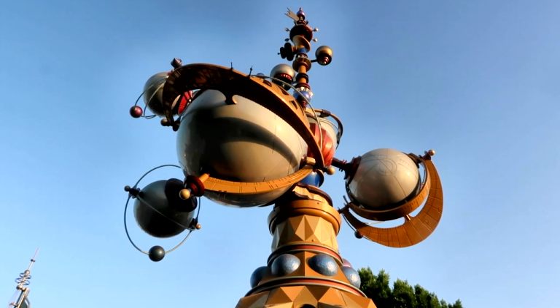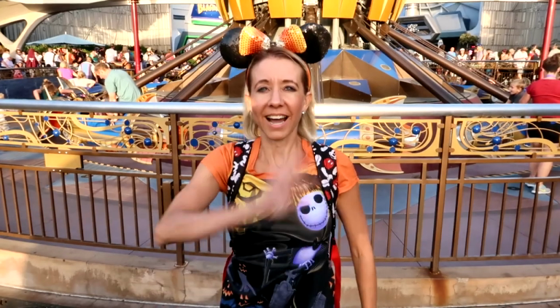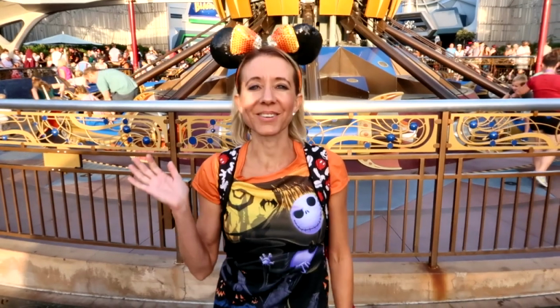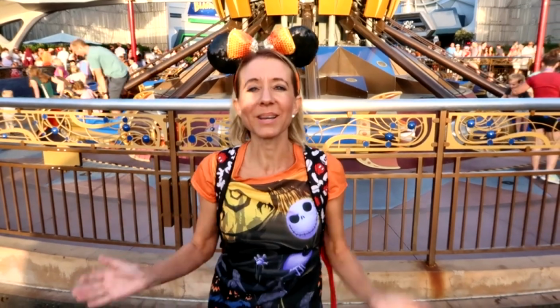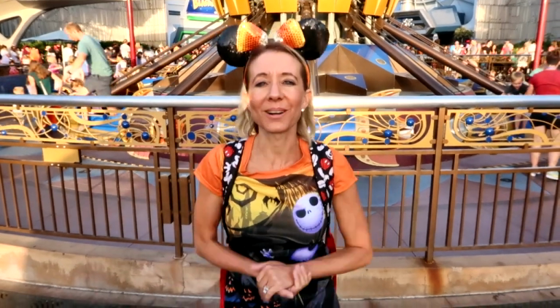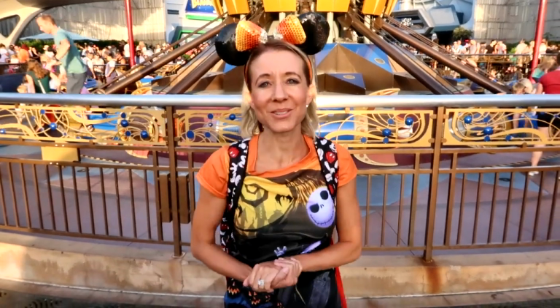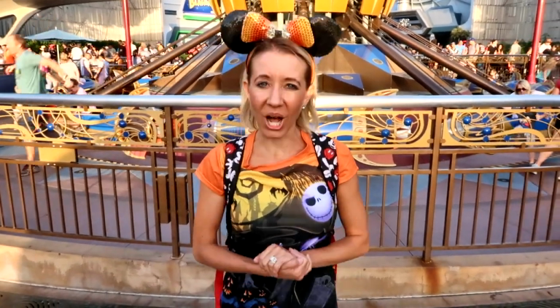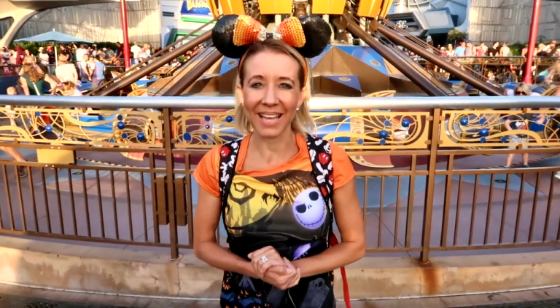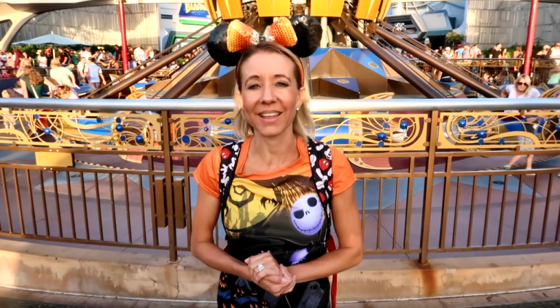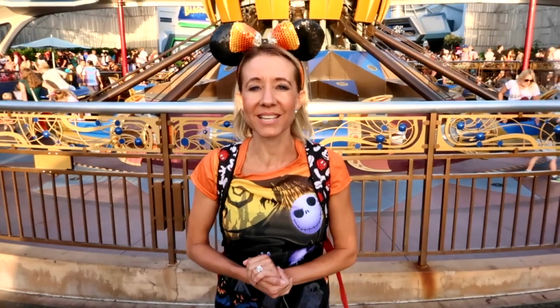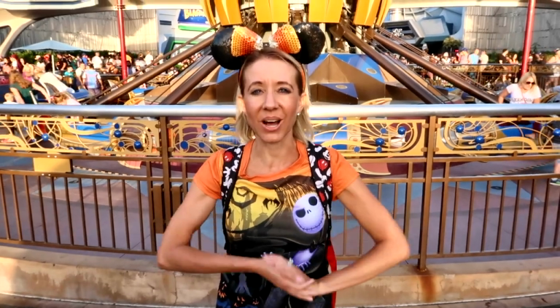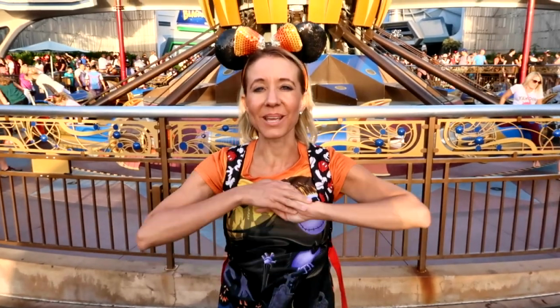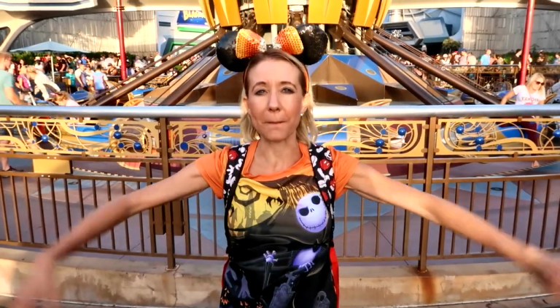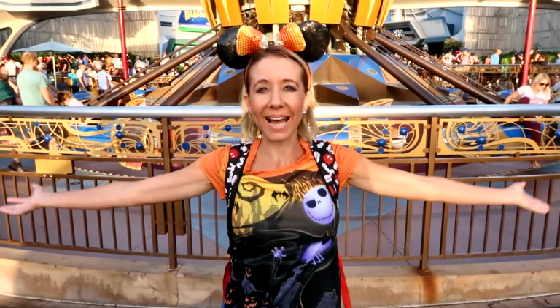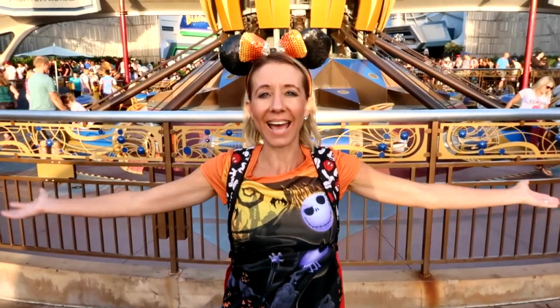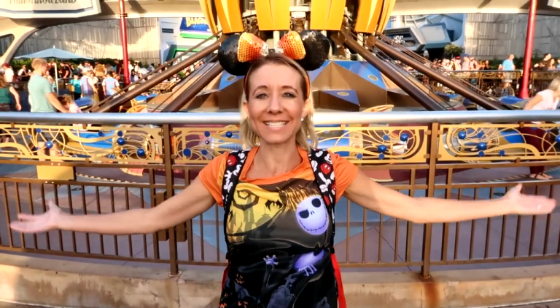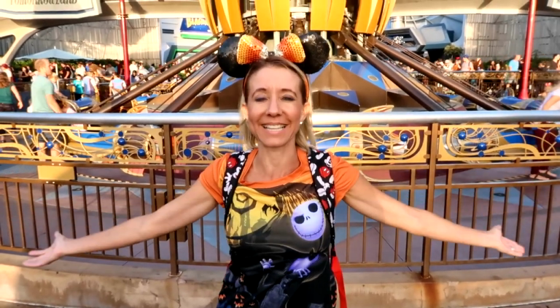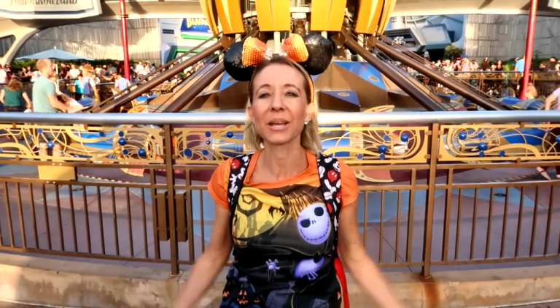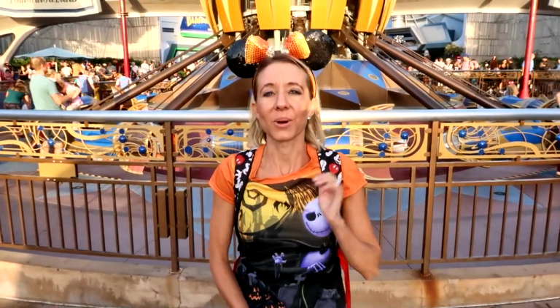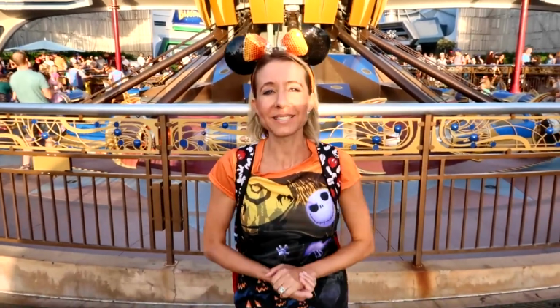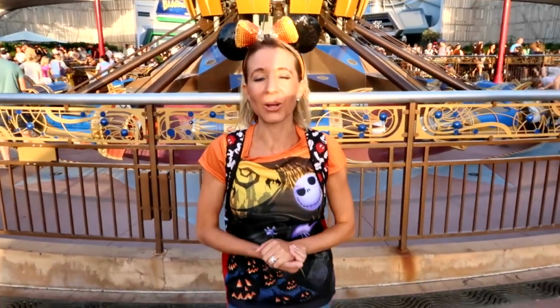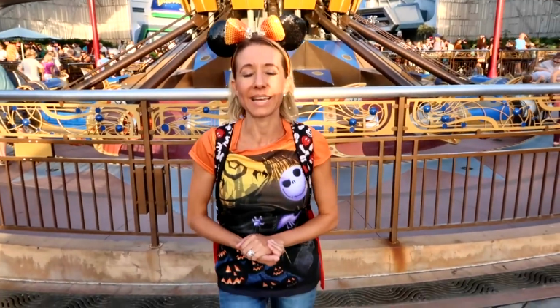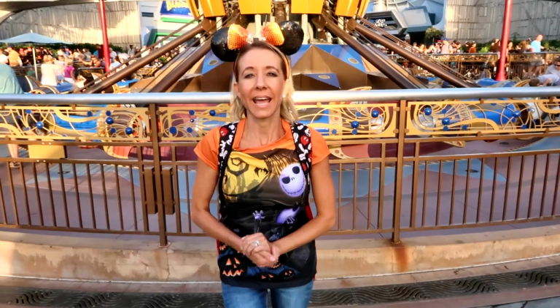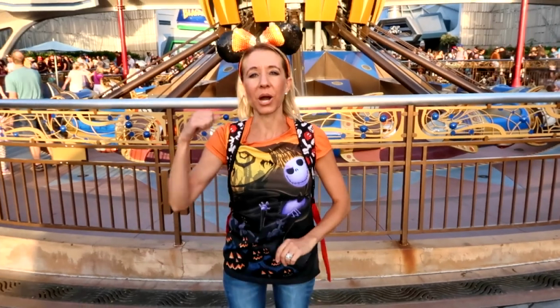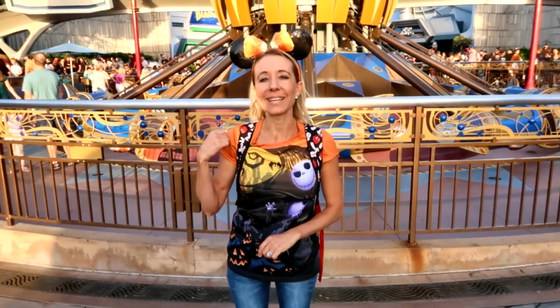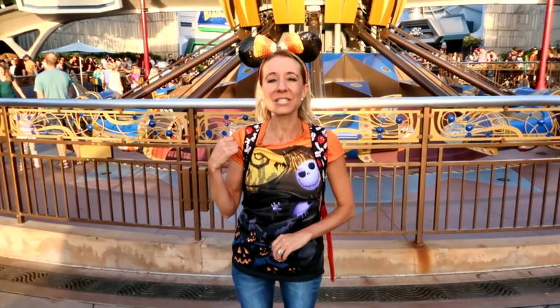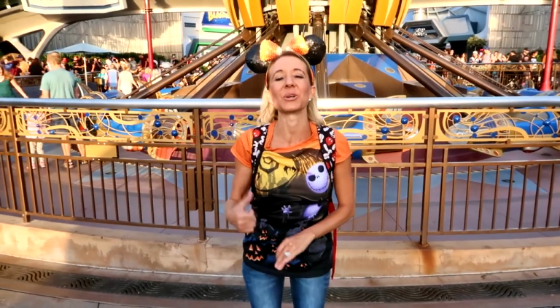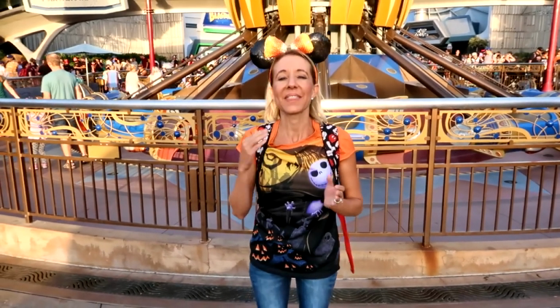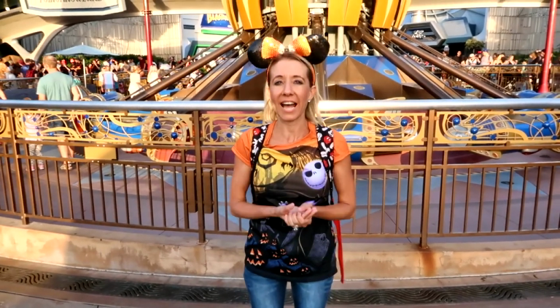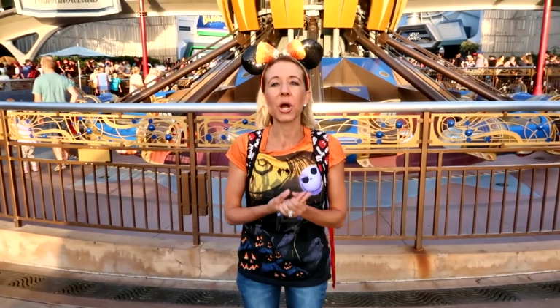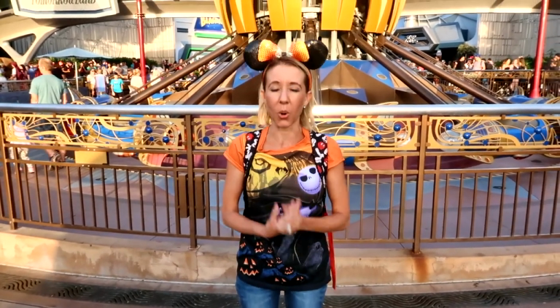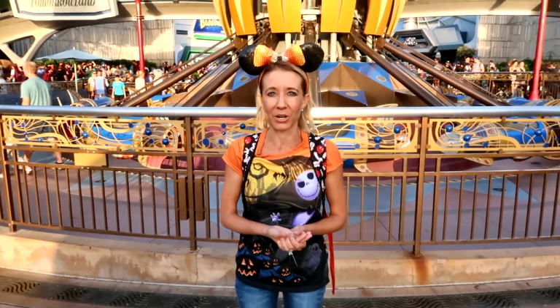Hi everybody! Welcome back to another awesome day, another awesome vlog. We are back at Disneyland. We're in Tomorrowland and we are right next to the Astro Orbiter.